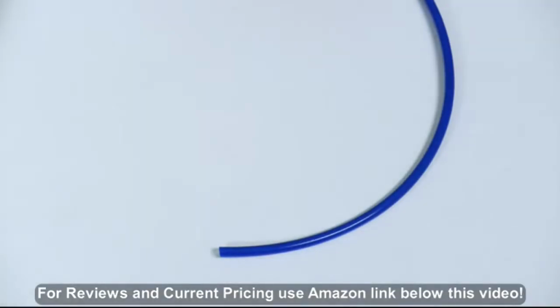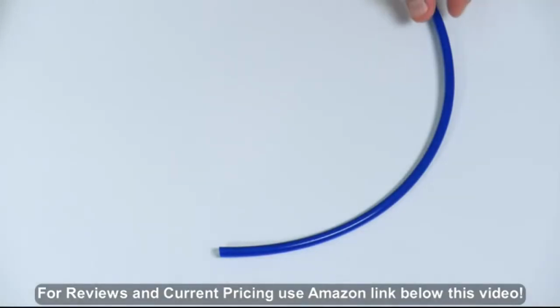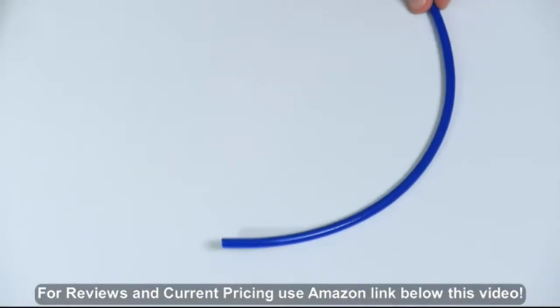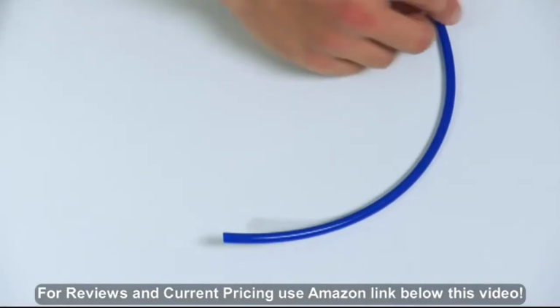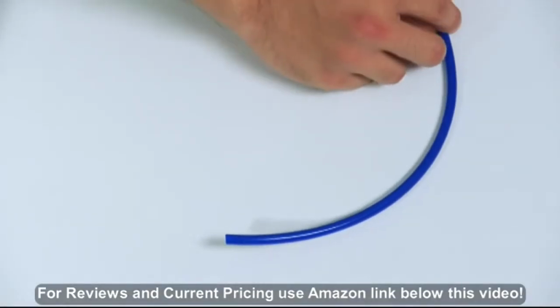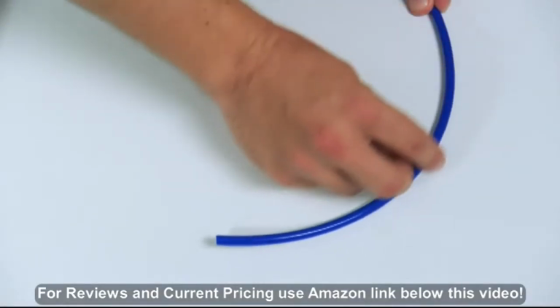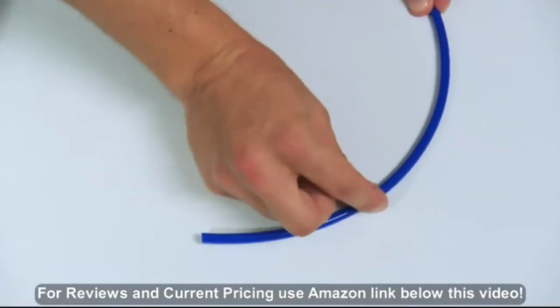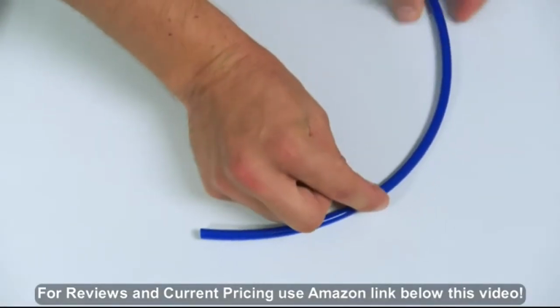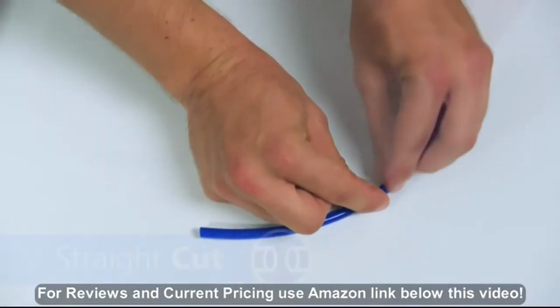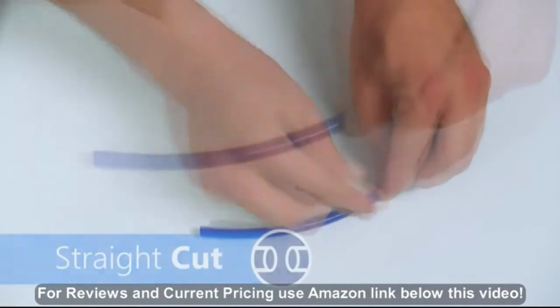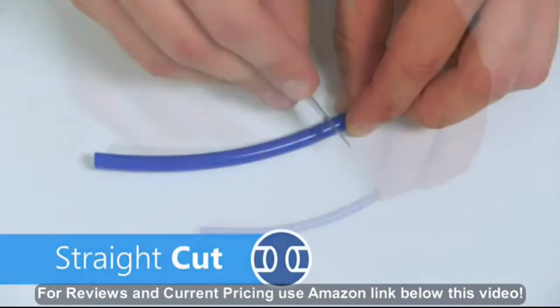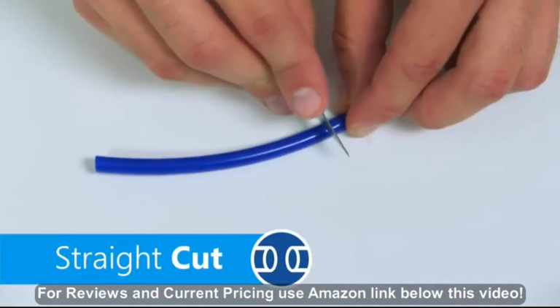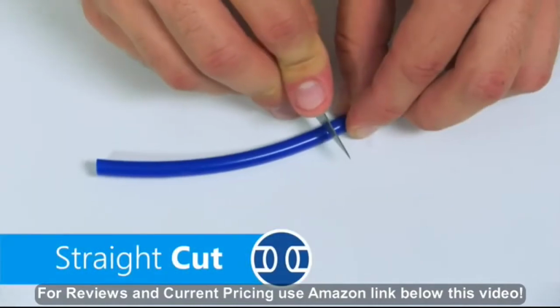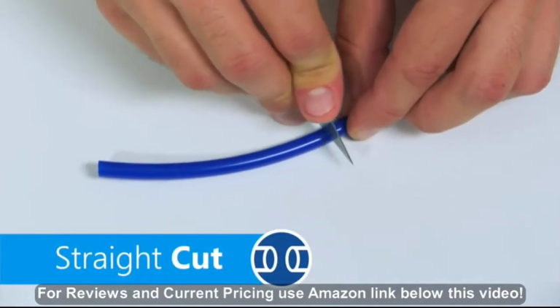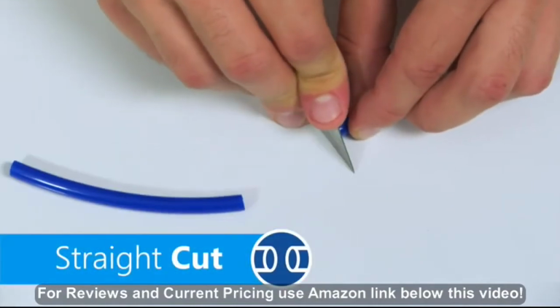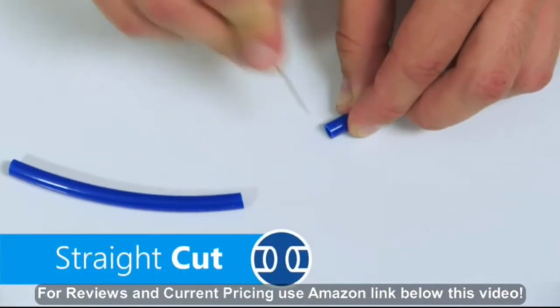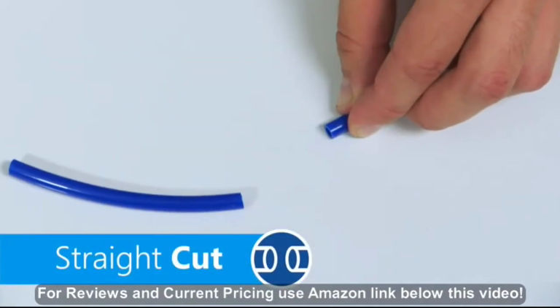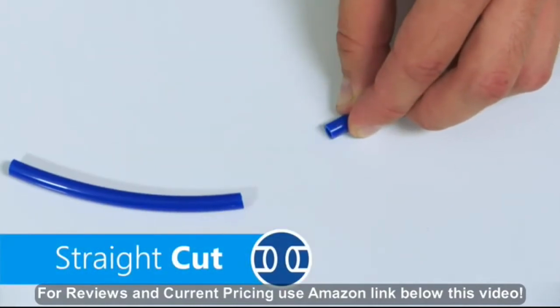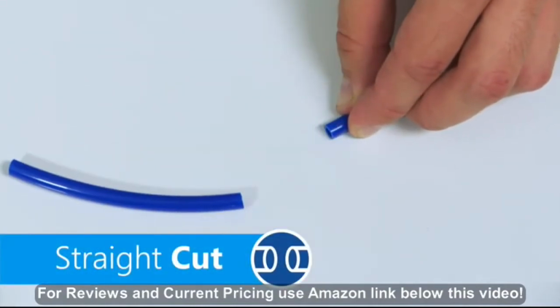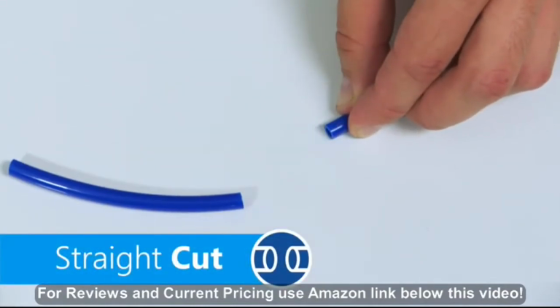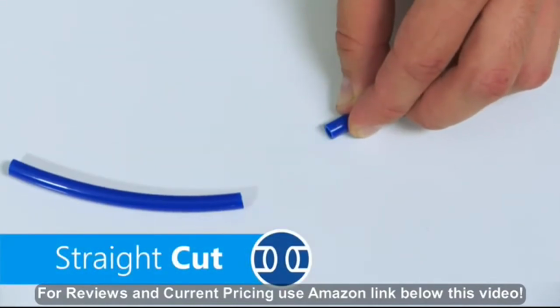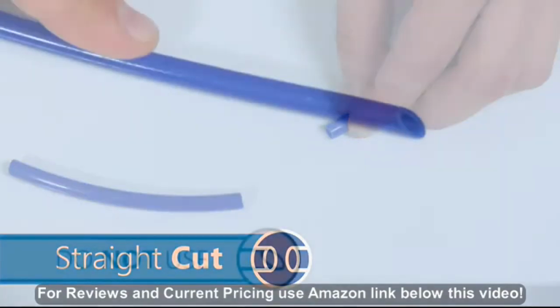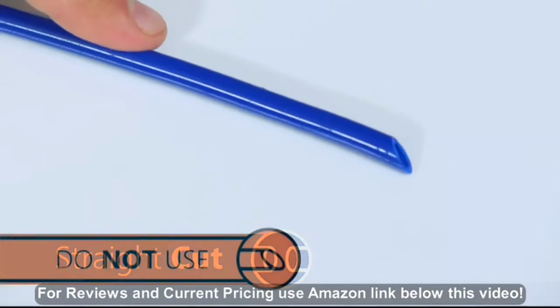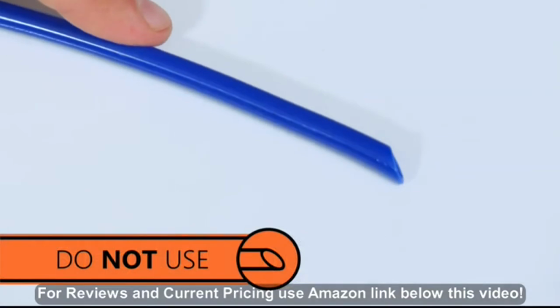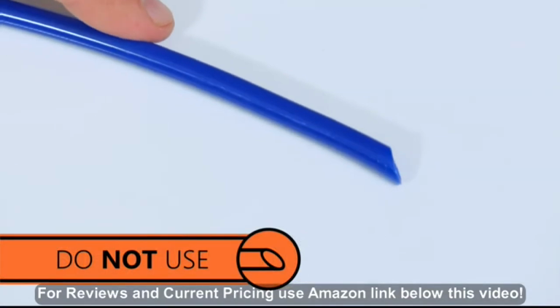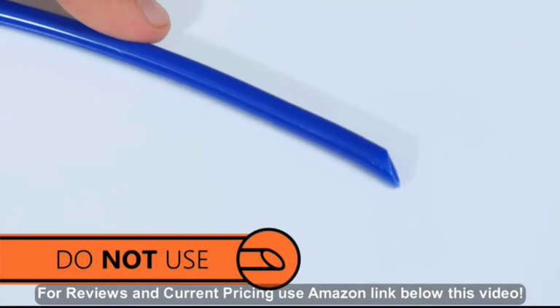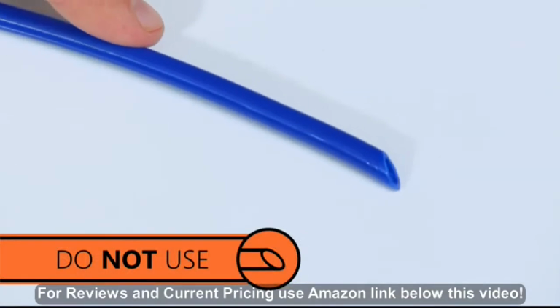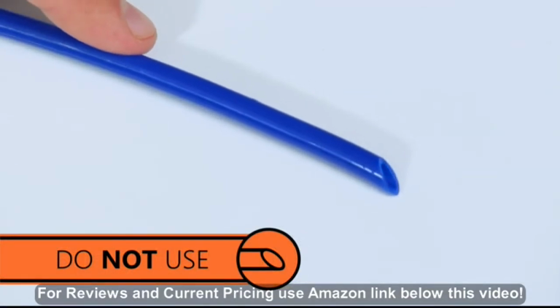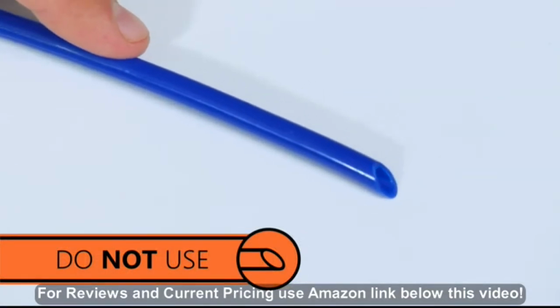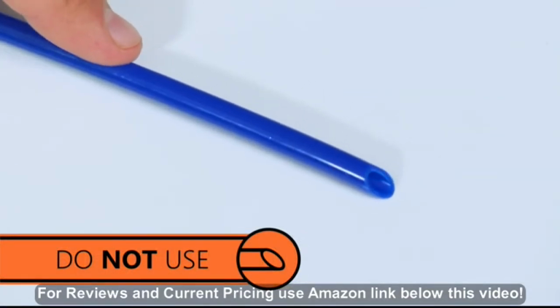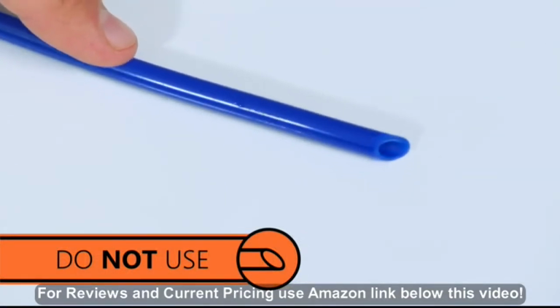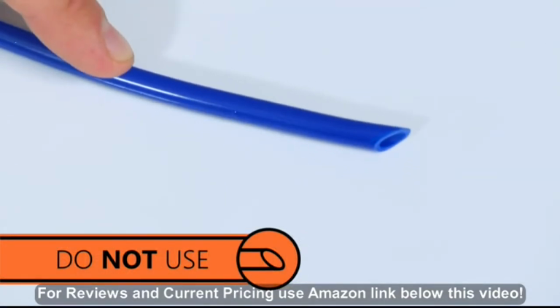Before cutting any tubing, make sure you know the final length you need. Cuts should be made with a razor blade against a flat surface. Your cut must be straight or your tubing may leak and will need to be cut again.